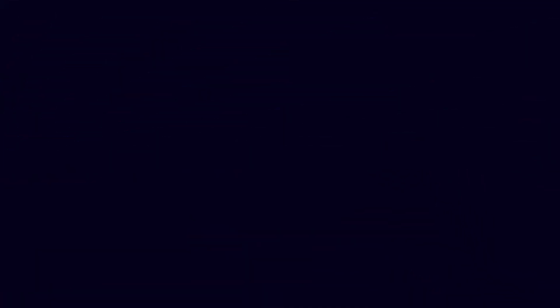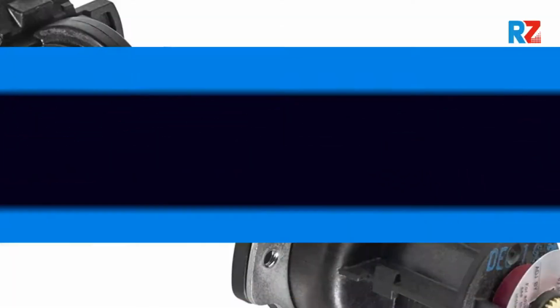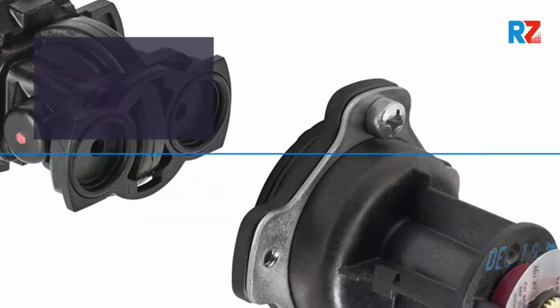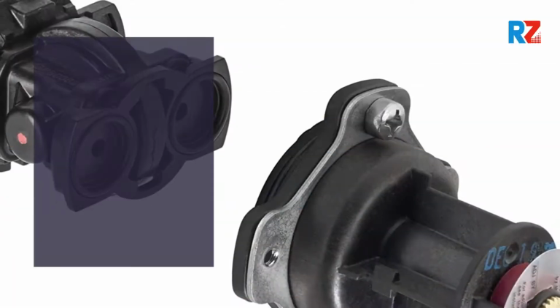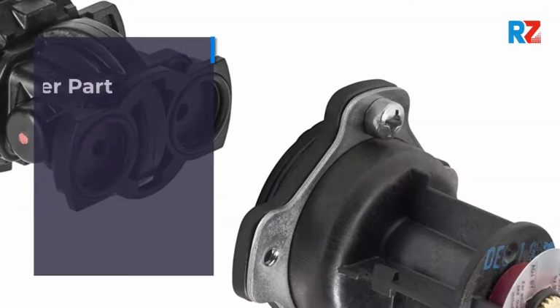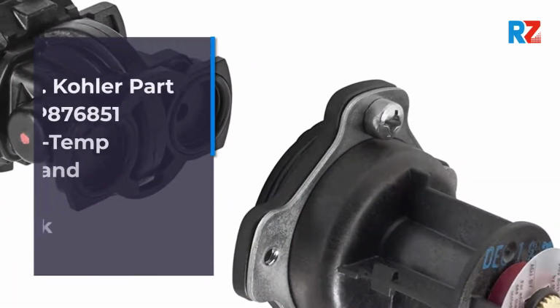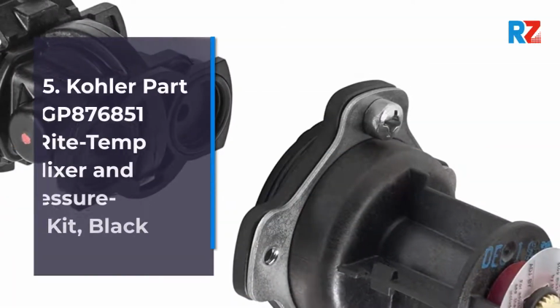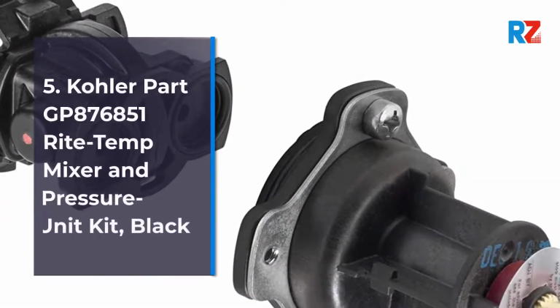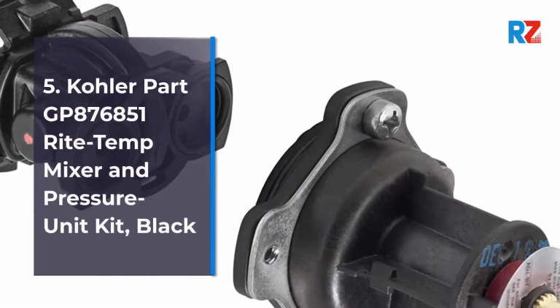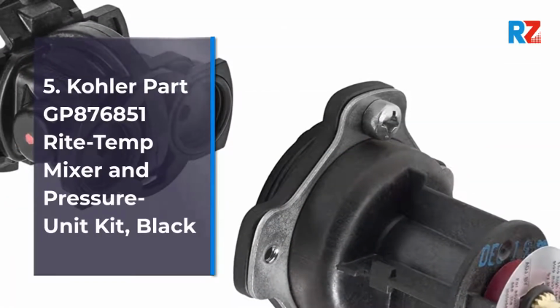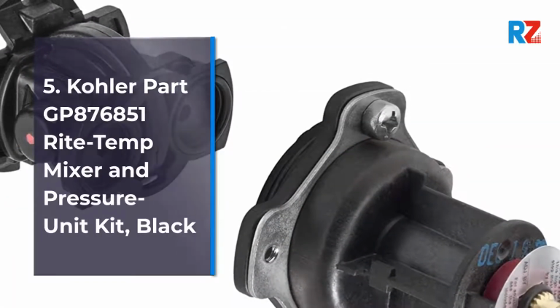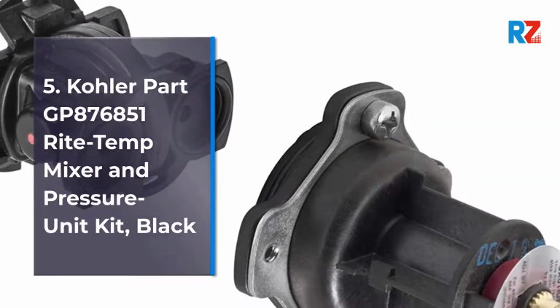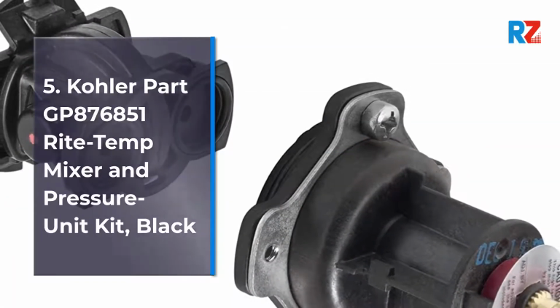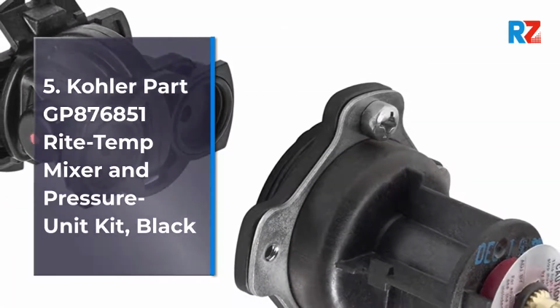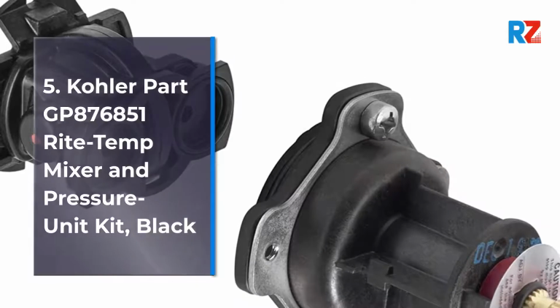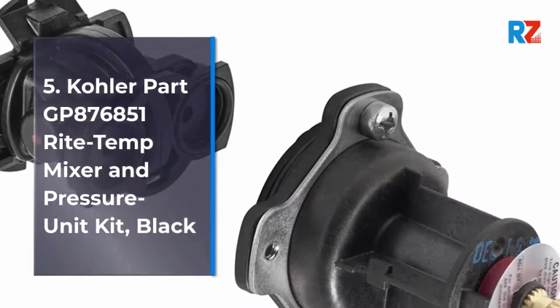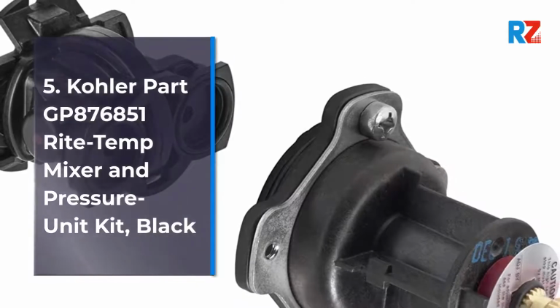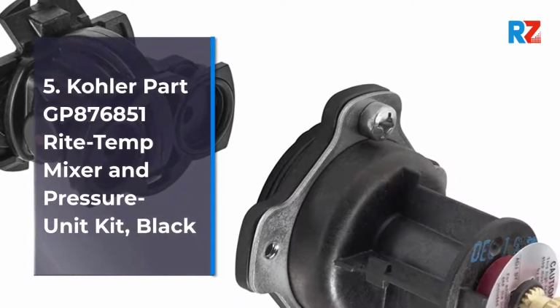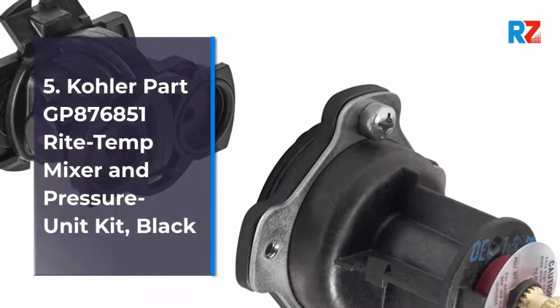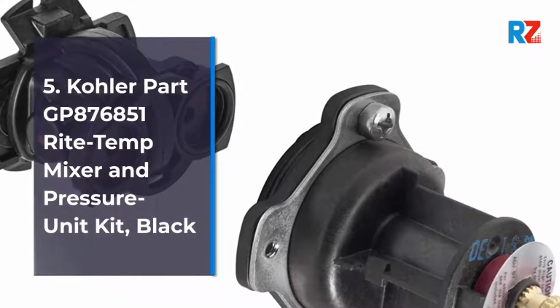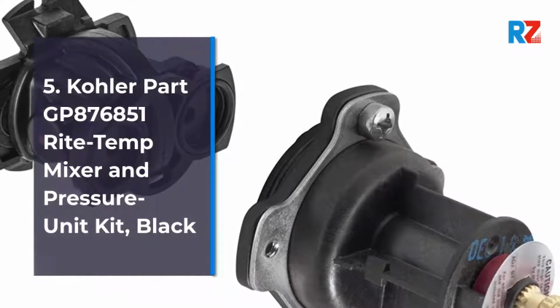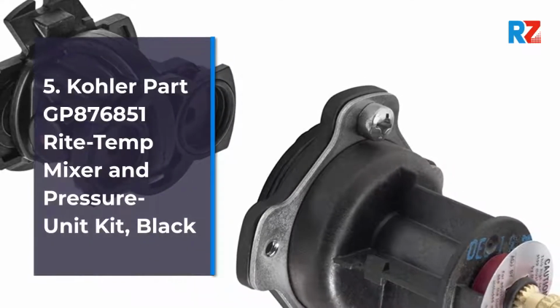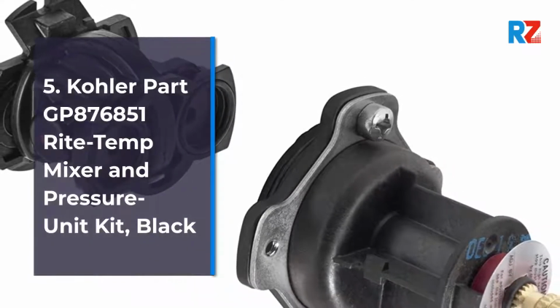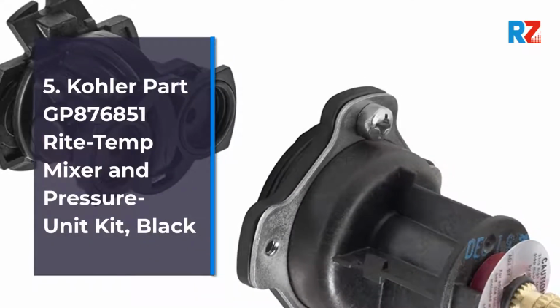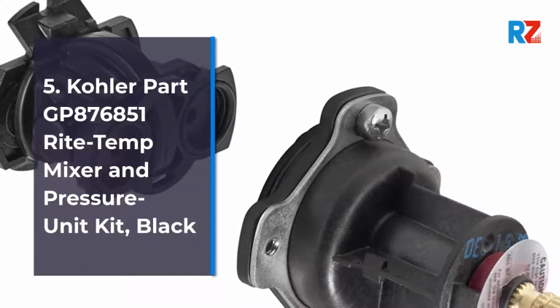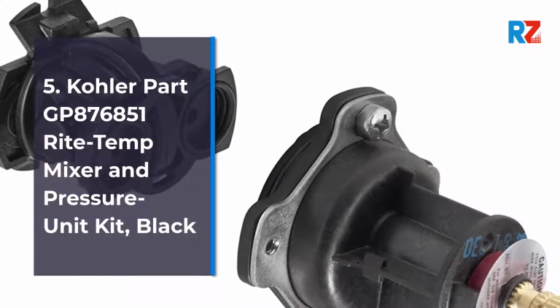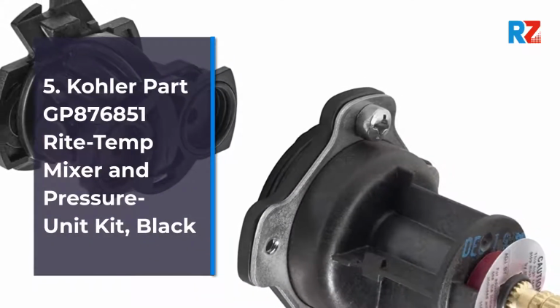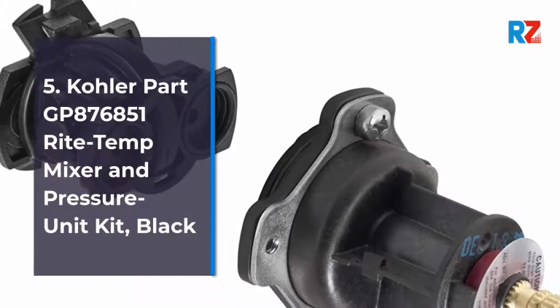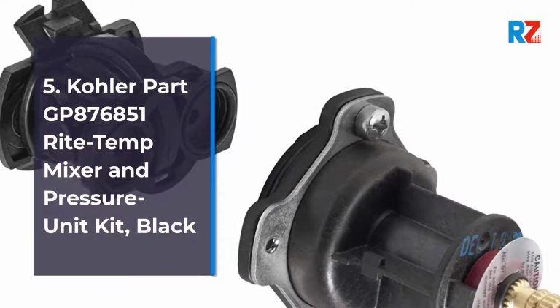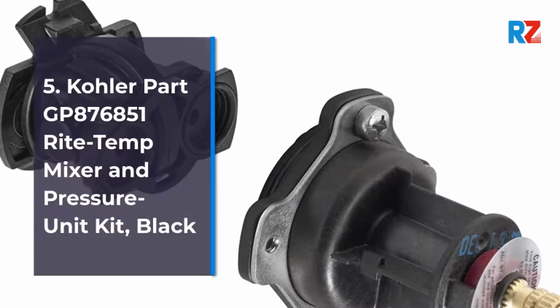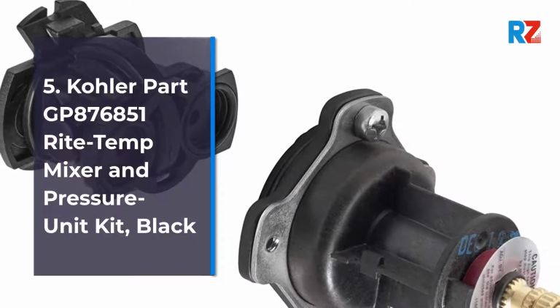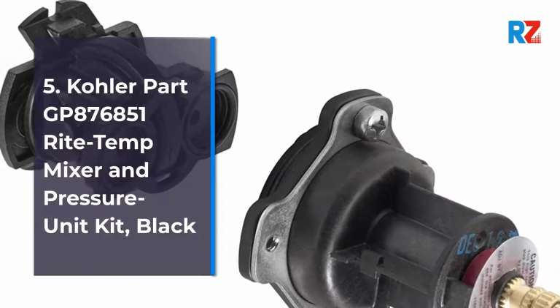5. Kohler Part GP876851 Right Temp Mixer and Pressure Balancing Unit Kit, Black.